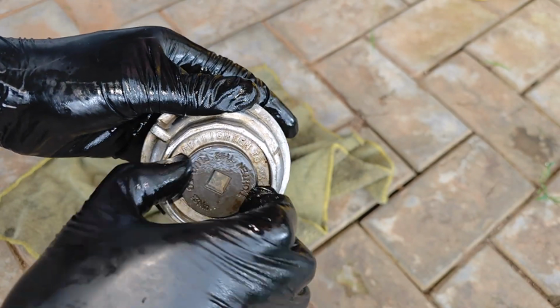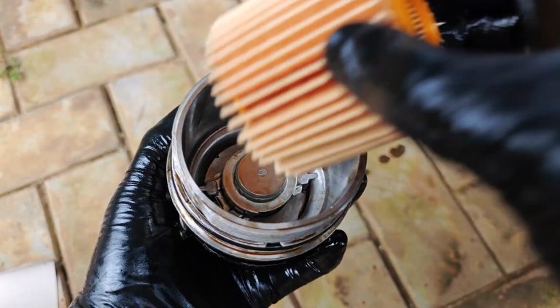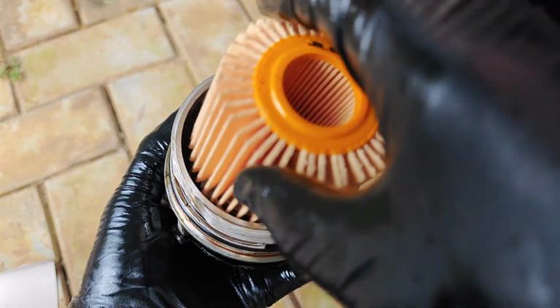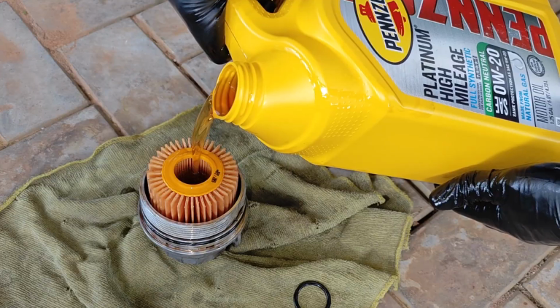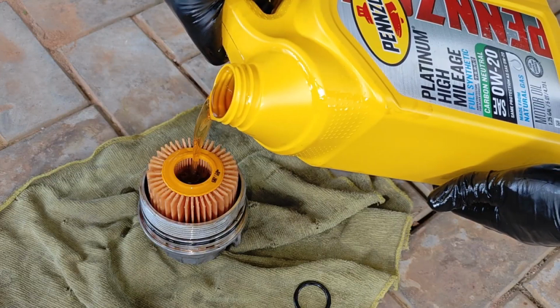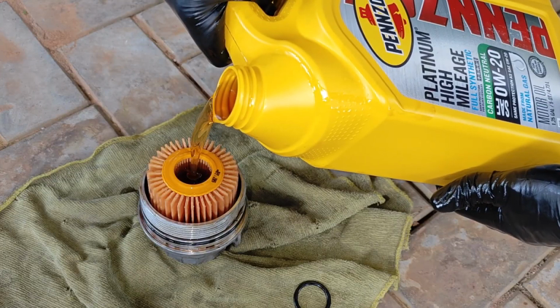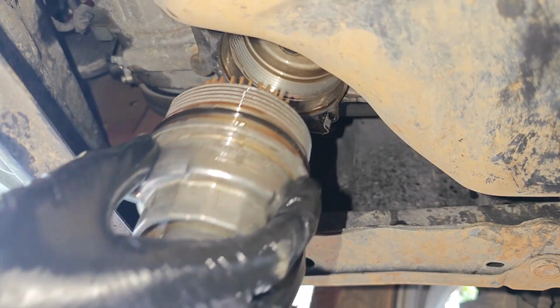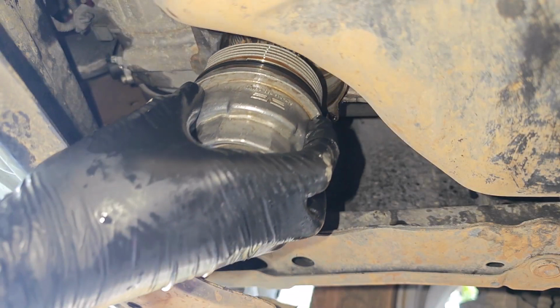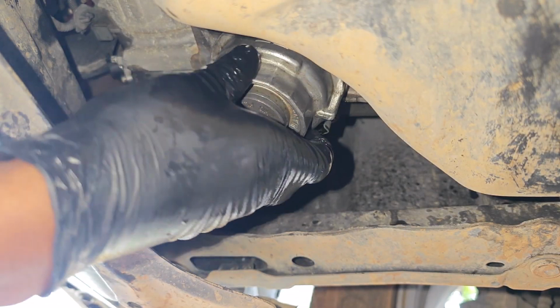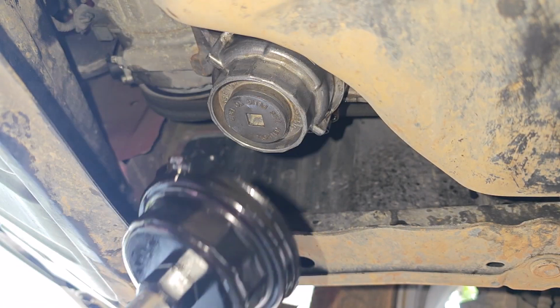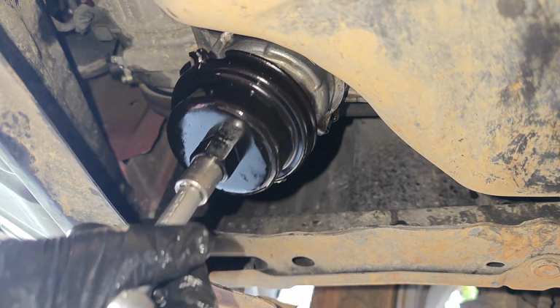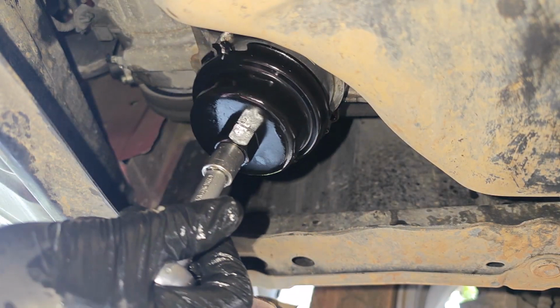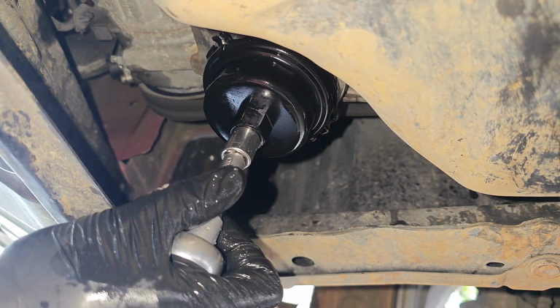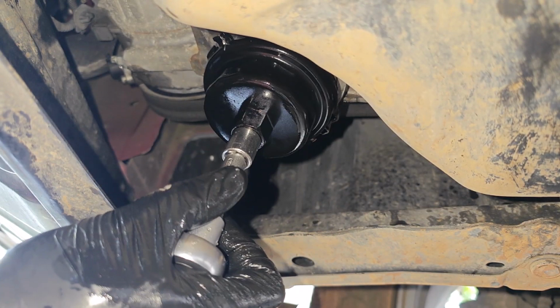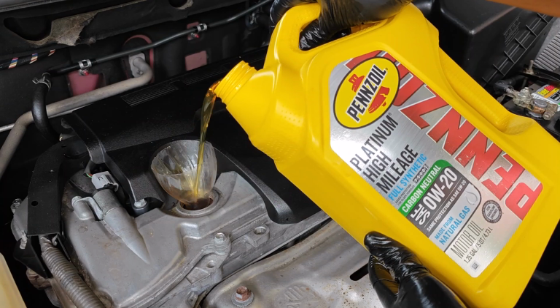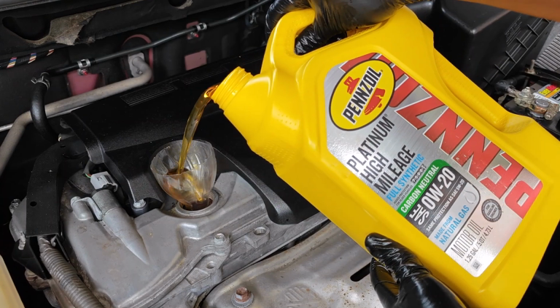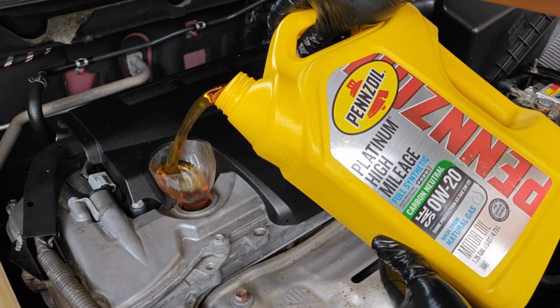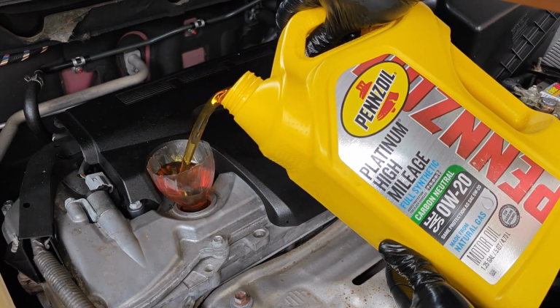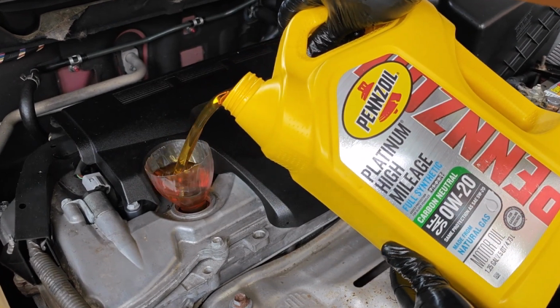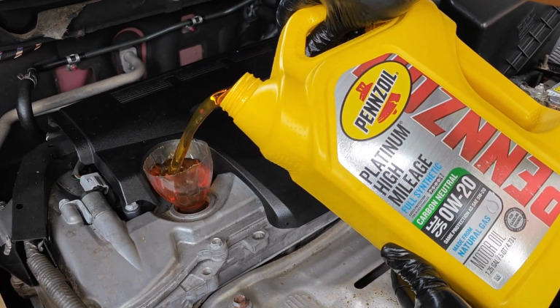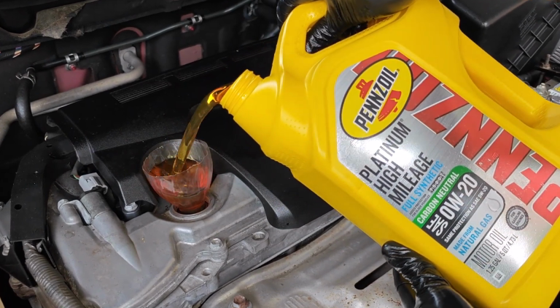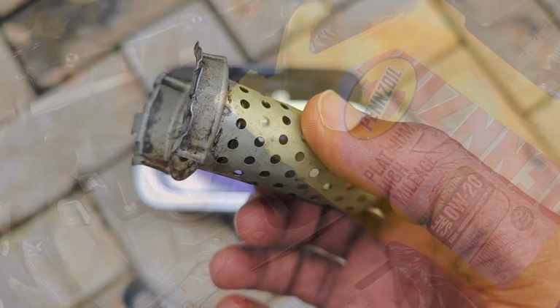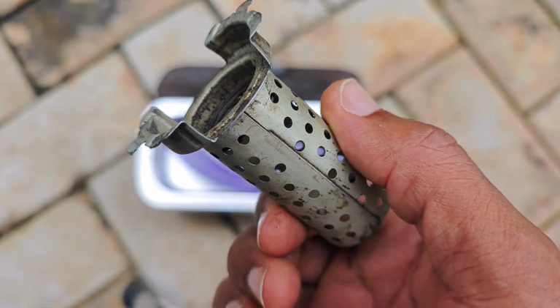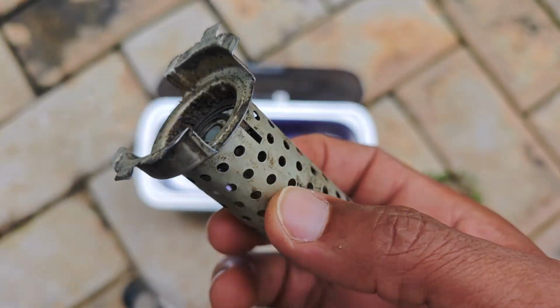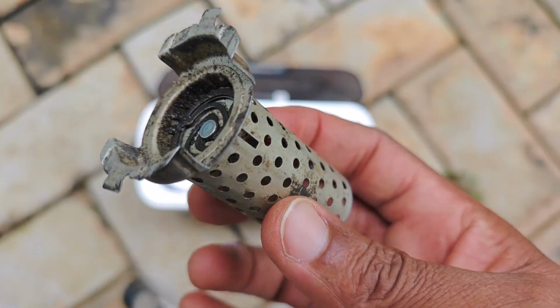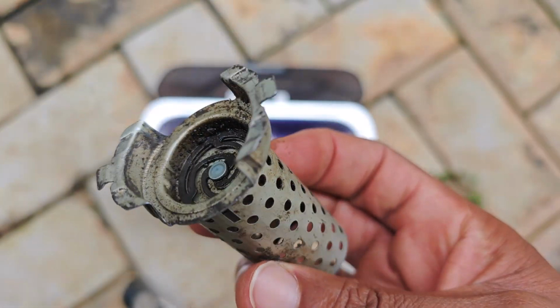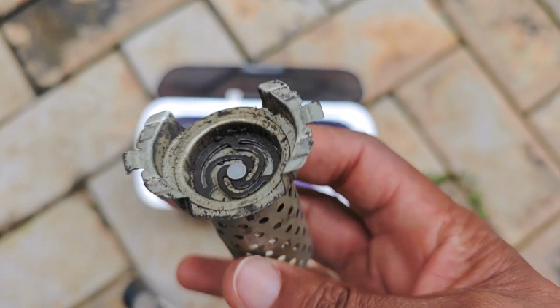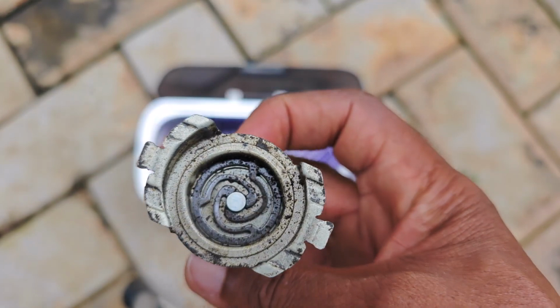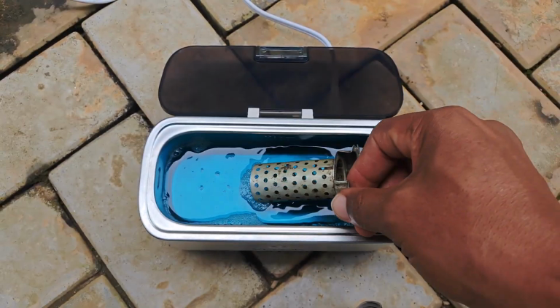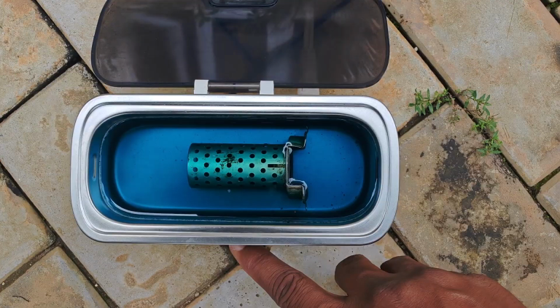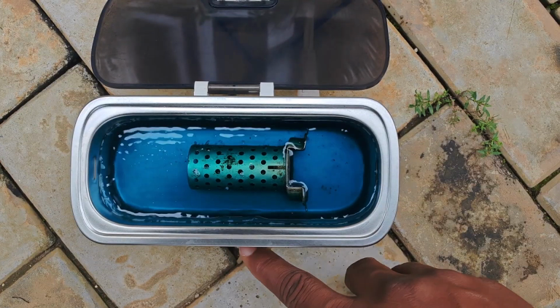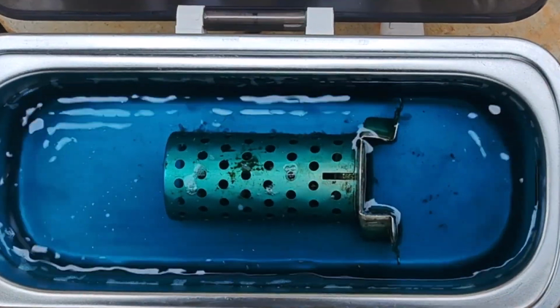I actually completed the oil change at the time without fitting the center tube. In that time I limited driving of the car and went on a mission to replace the center tube. After a quick trip to a market that strips vehicles, I was back with the car.